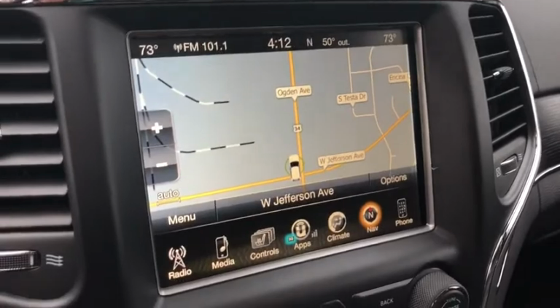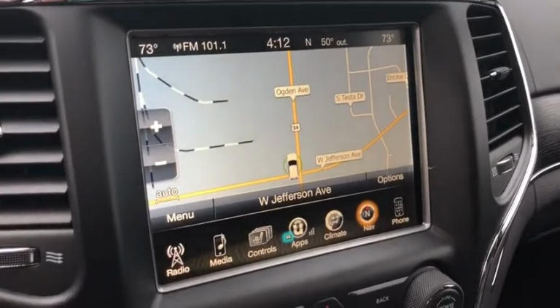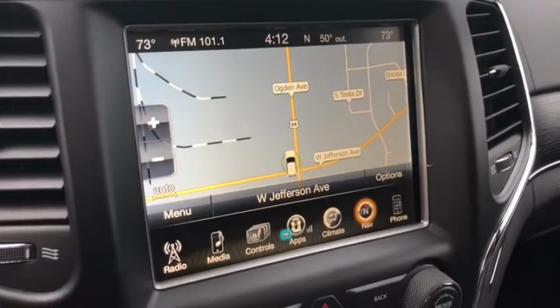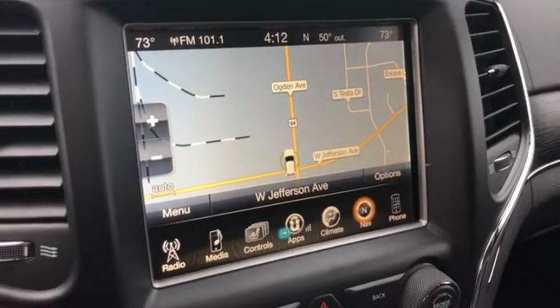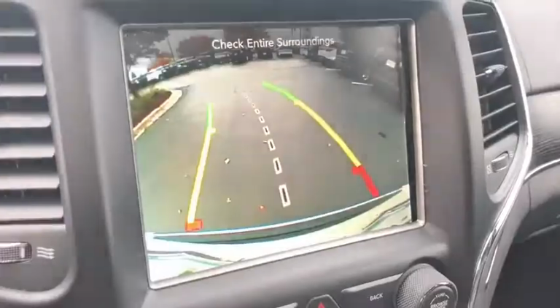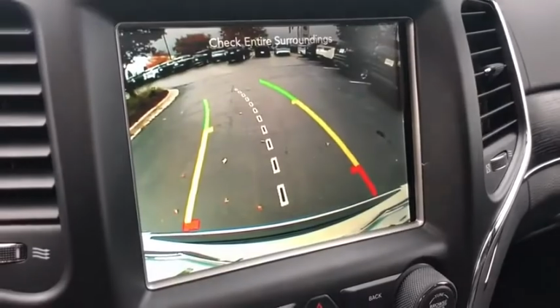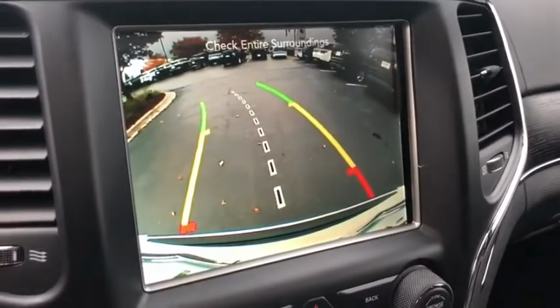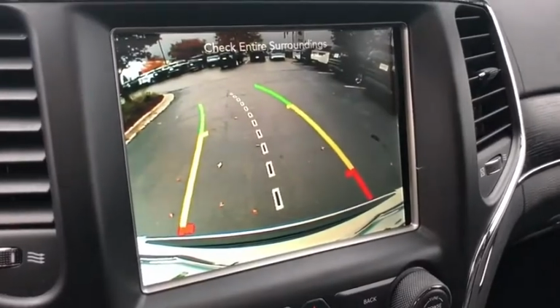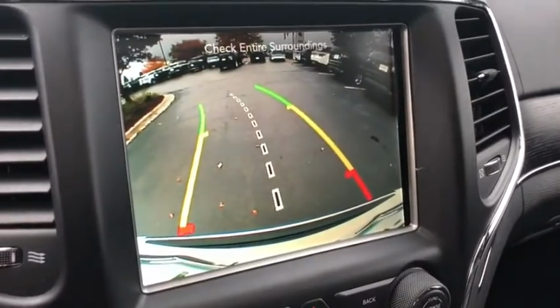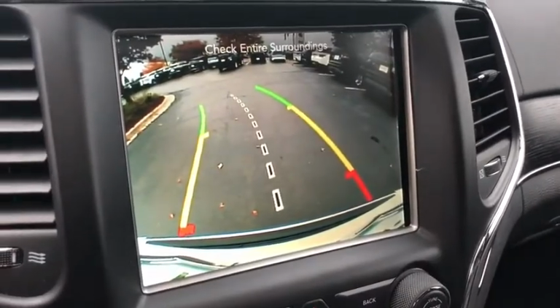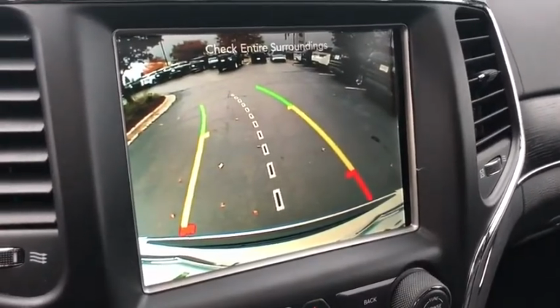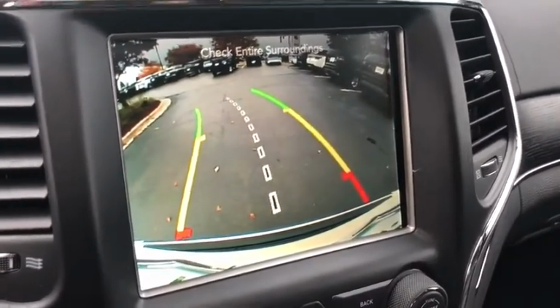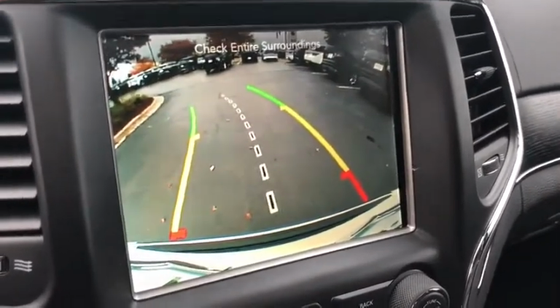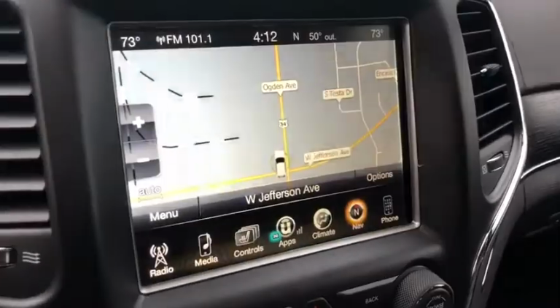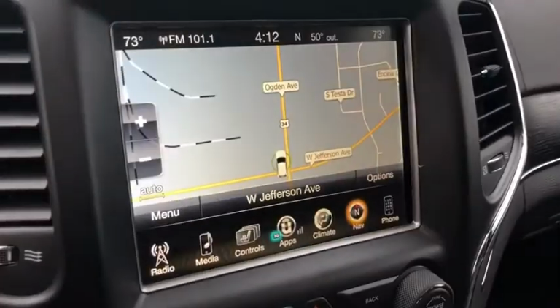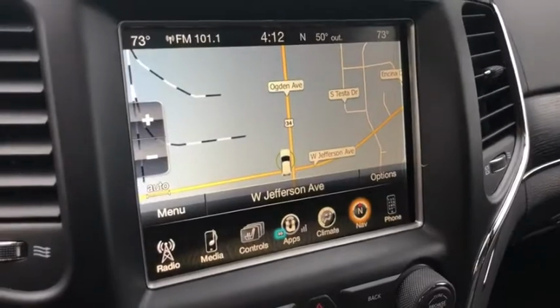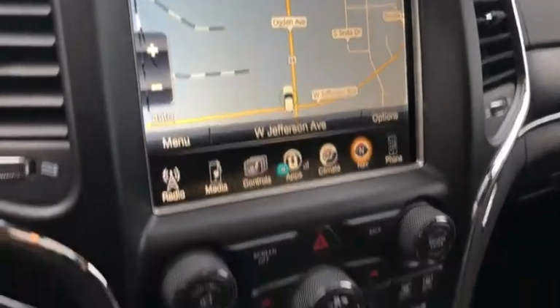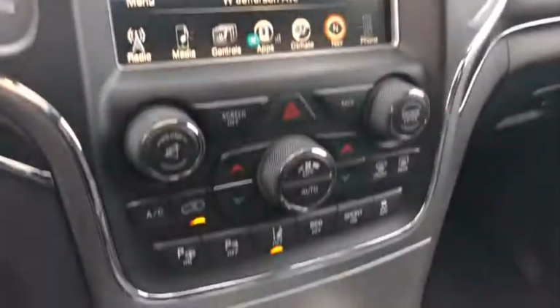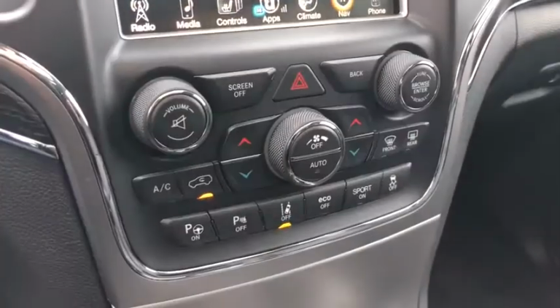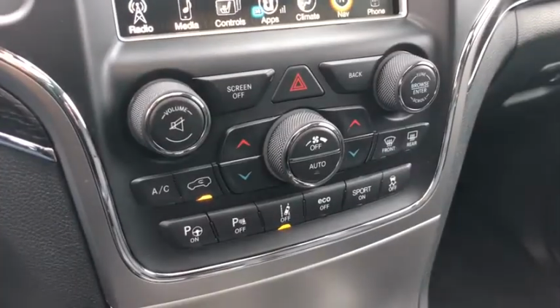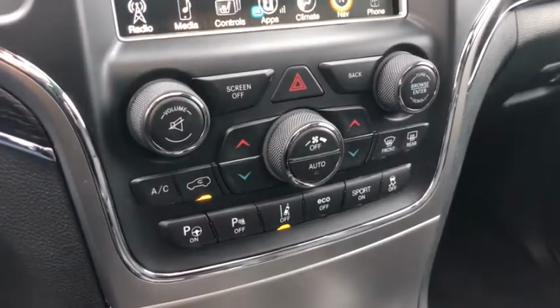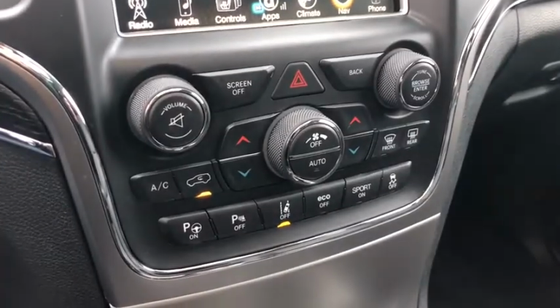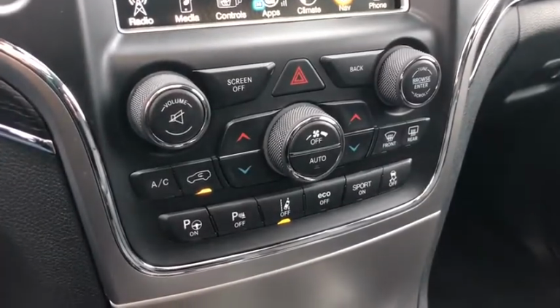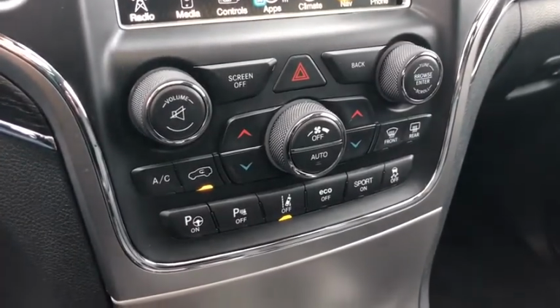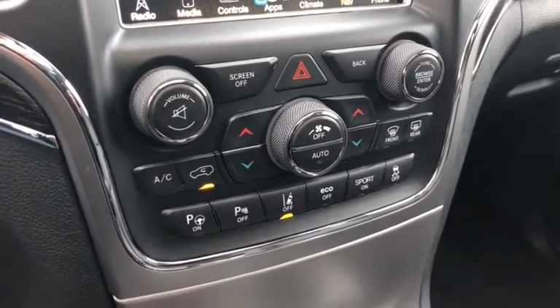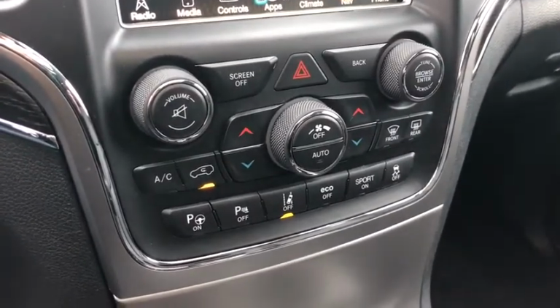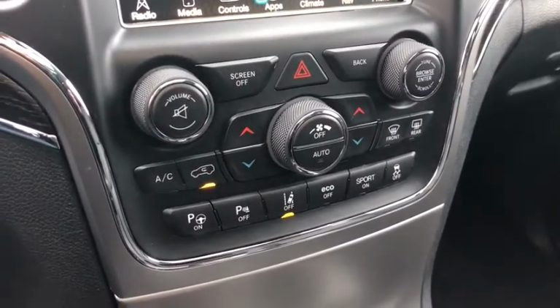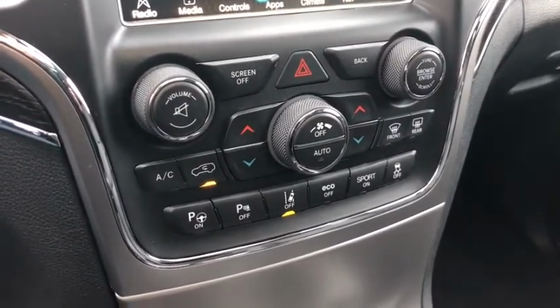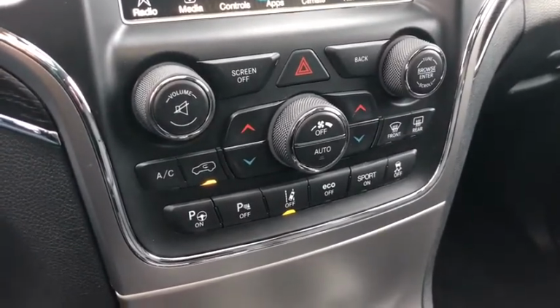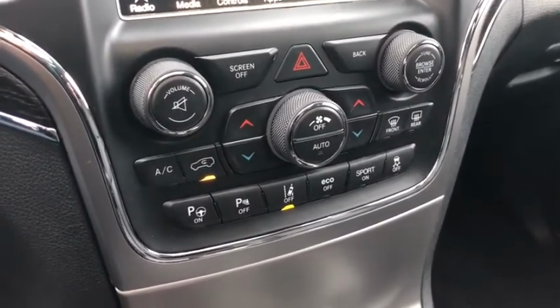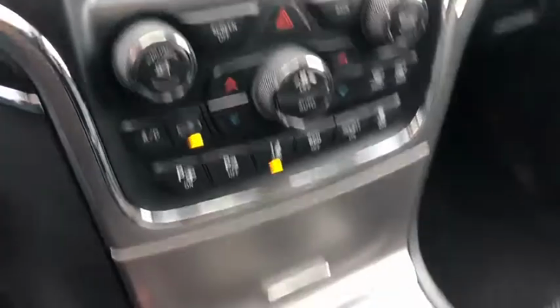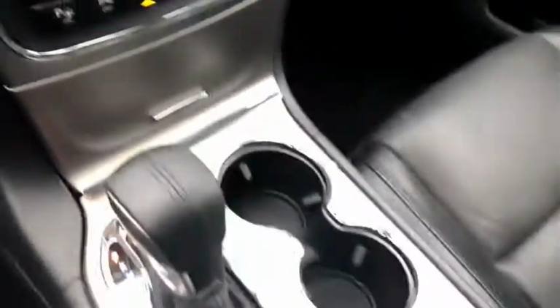Security system, fog lights, compass, heated steering wheel, power windows, trip computer, heated front seats, rear window defroster, electronic stability control, brake assist.